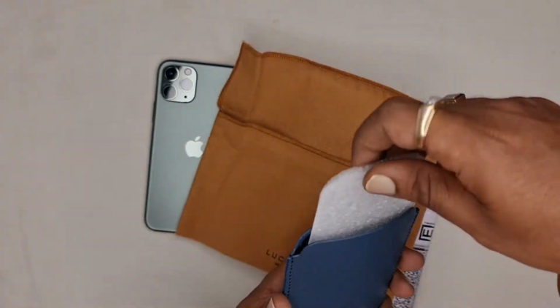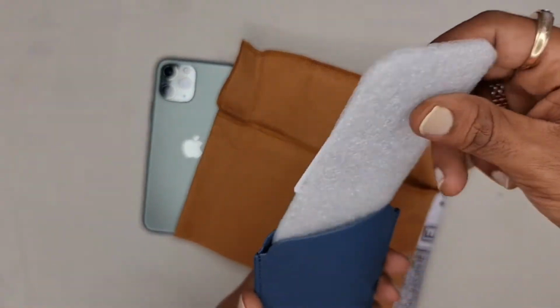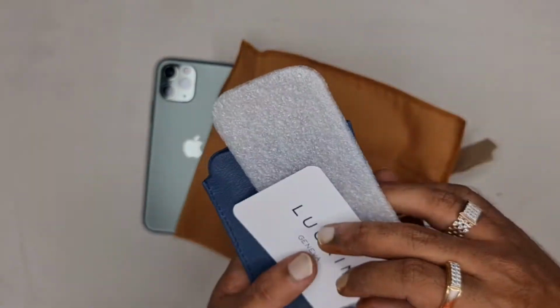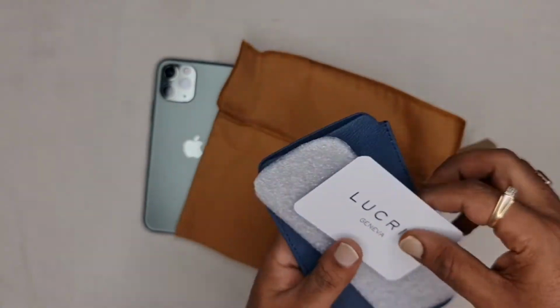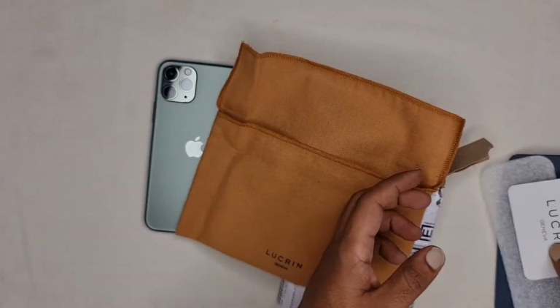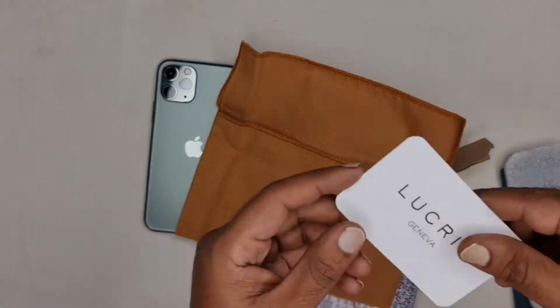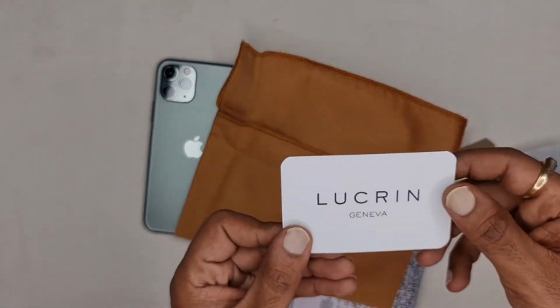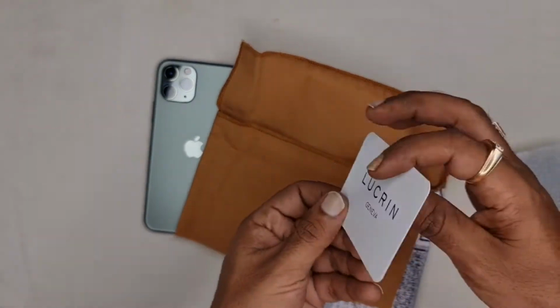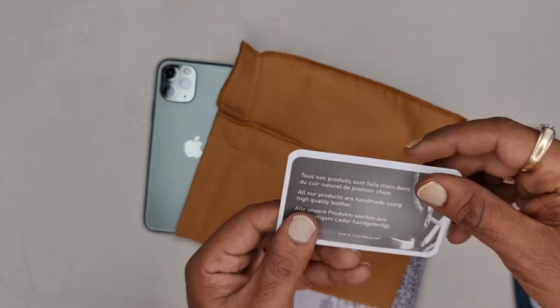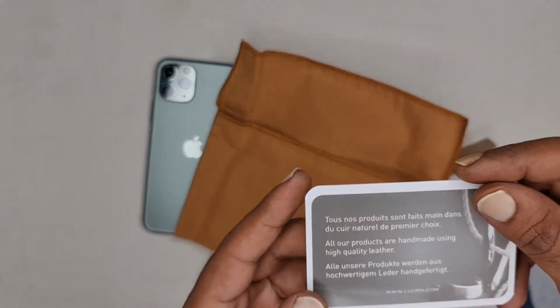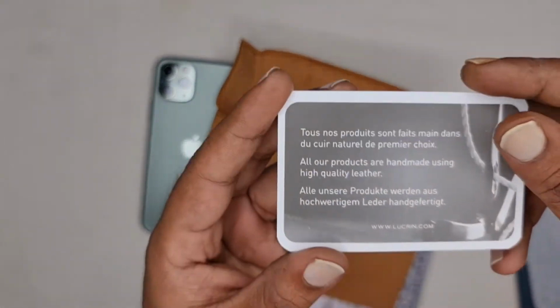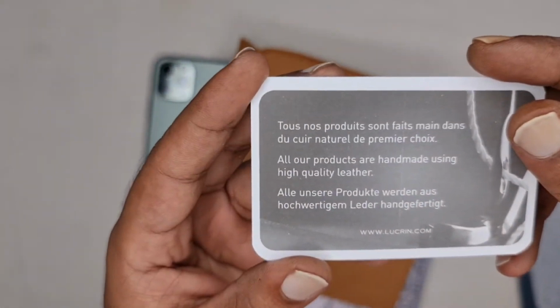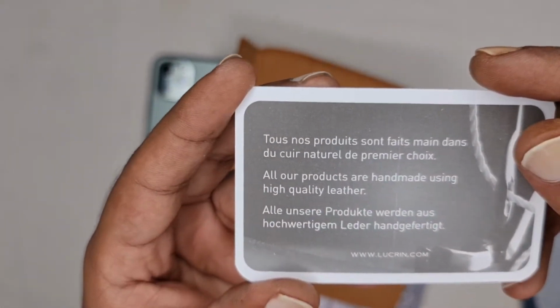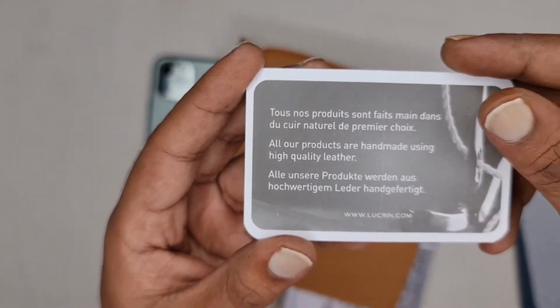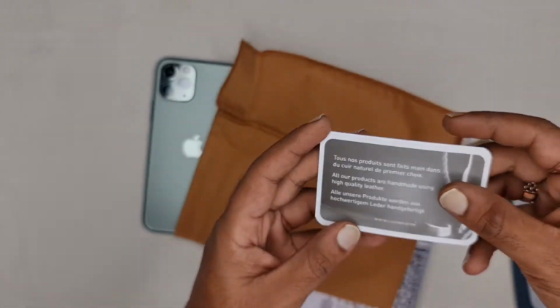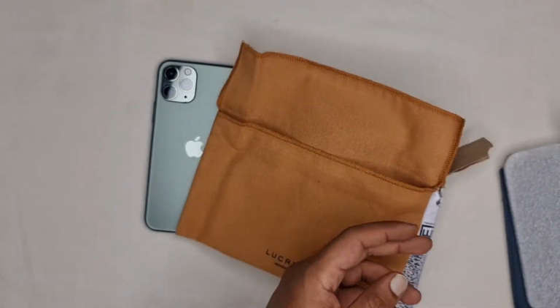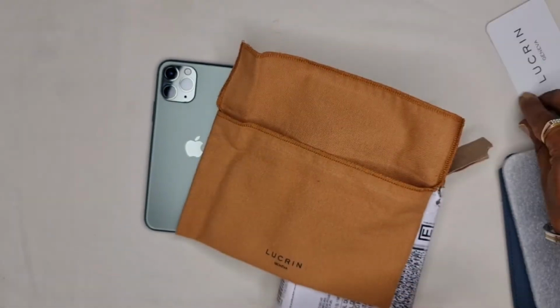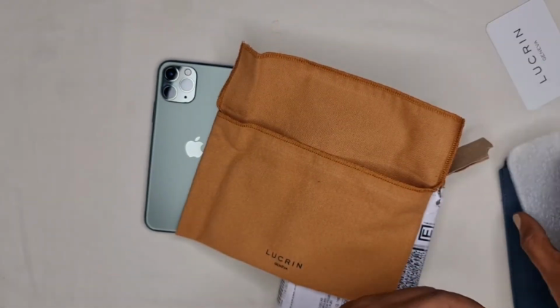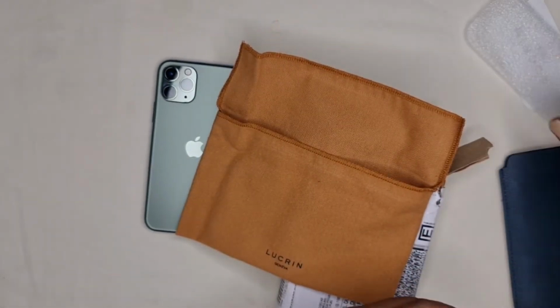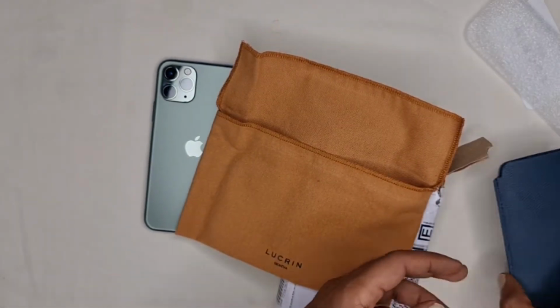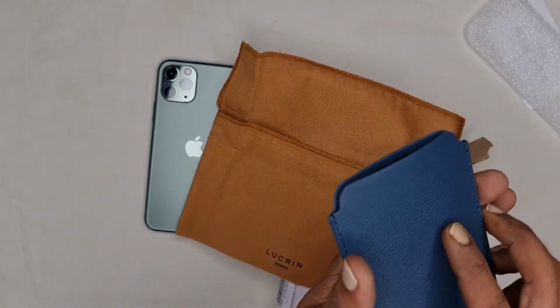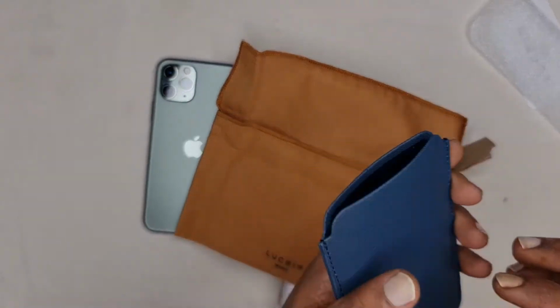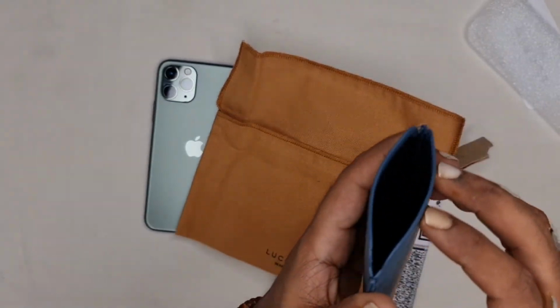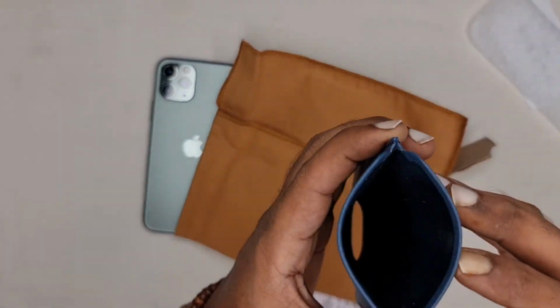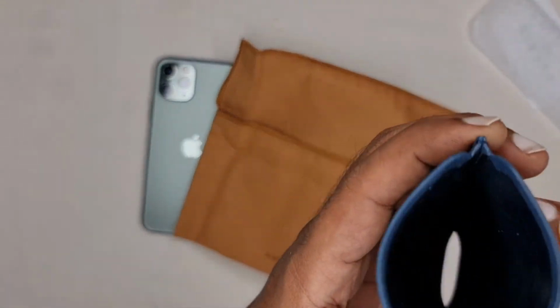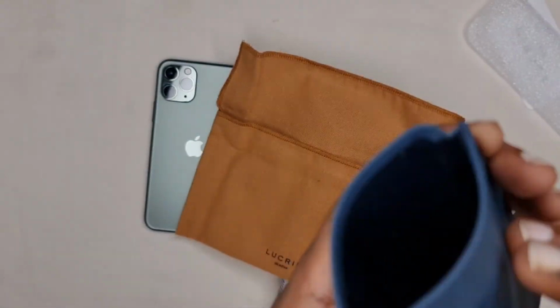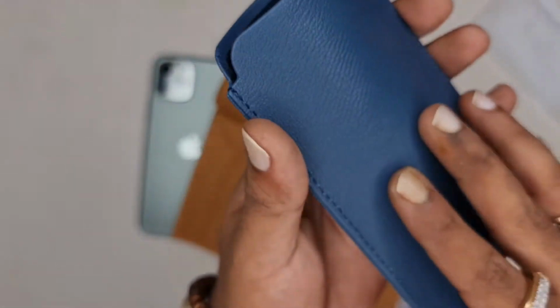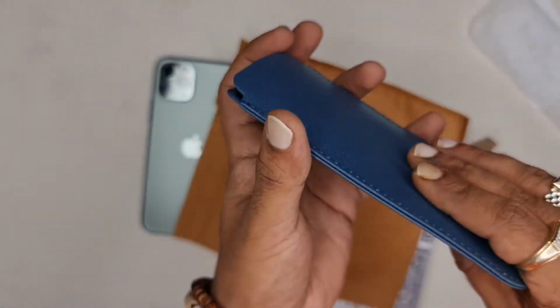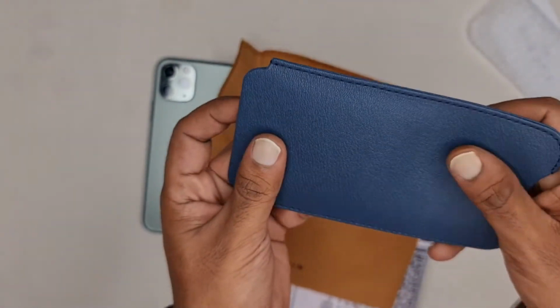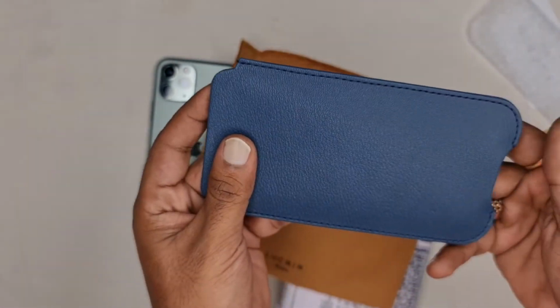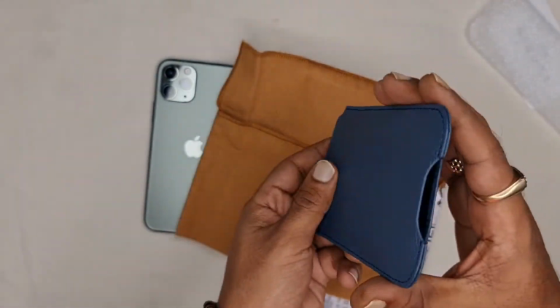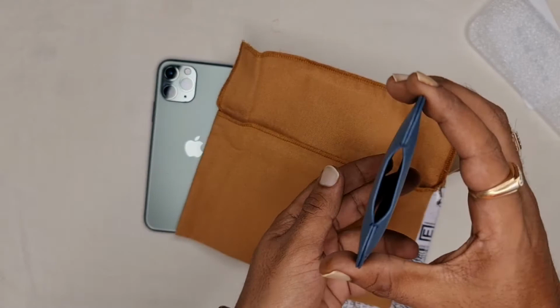Inside there is some padding and a card which gives information about the product. This is a navy blue color and made of genuine goat leather. Now let's have a look at the pouch — I really love the color.